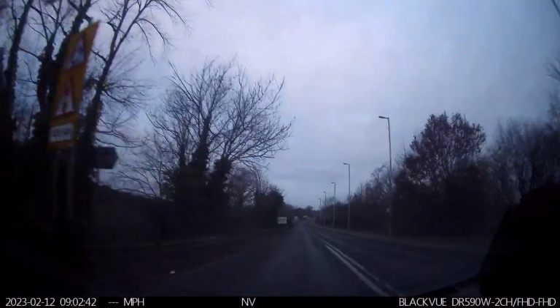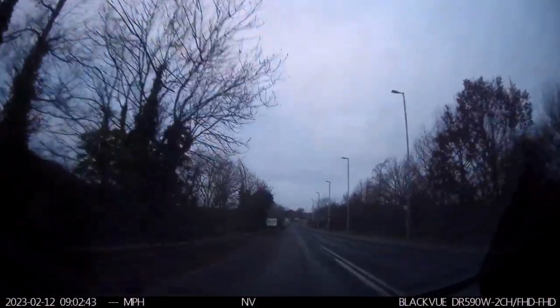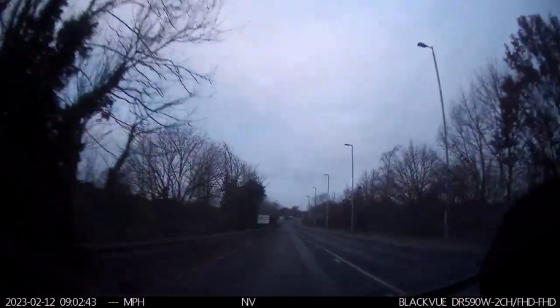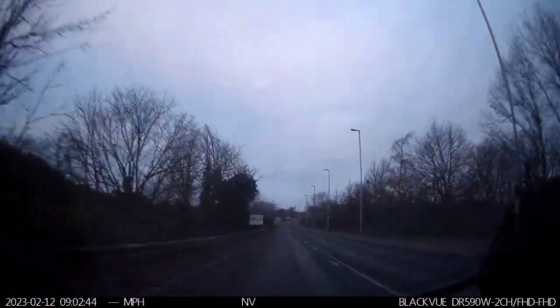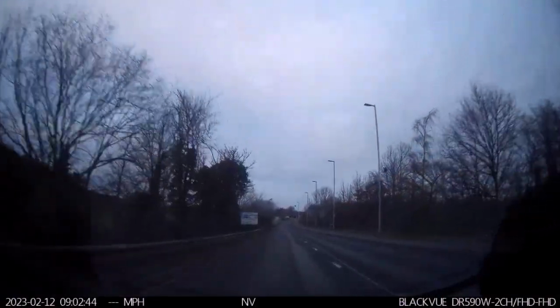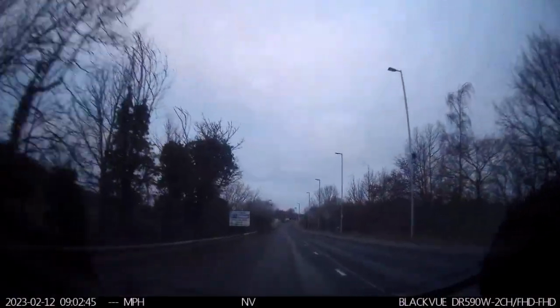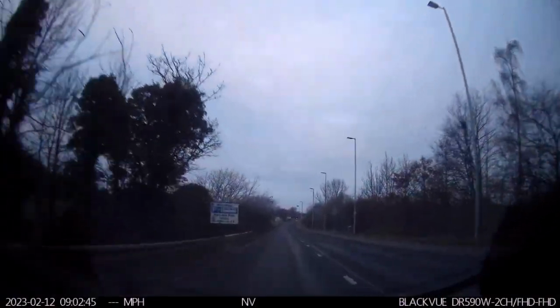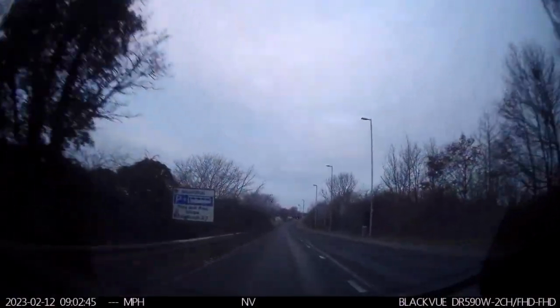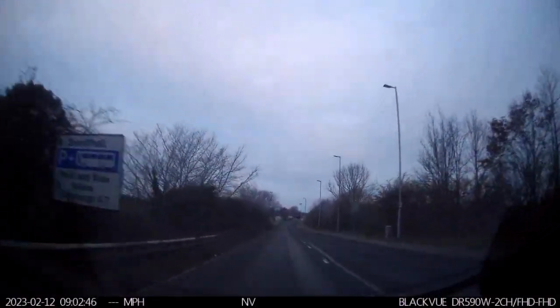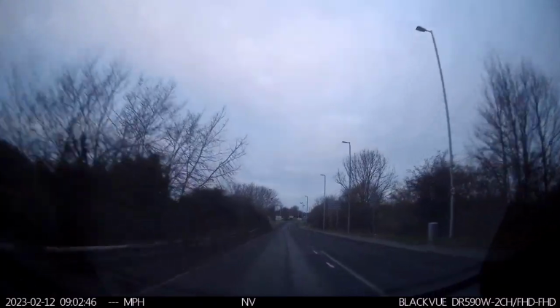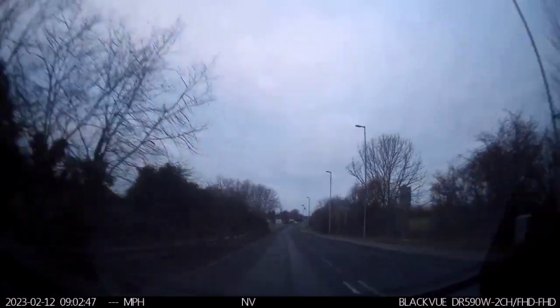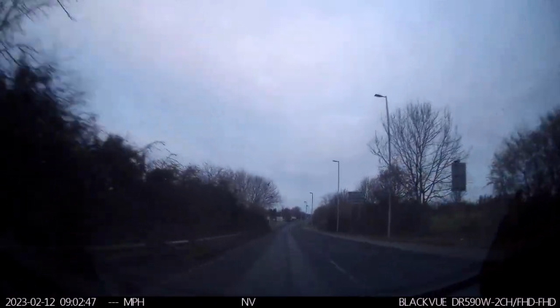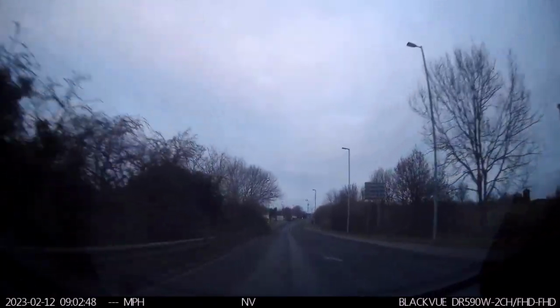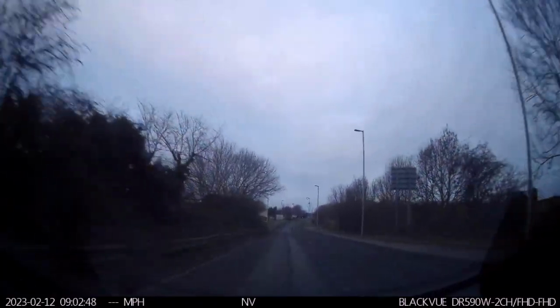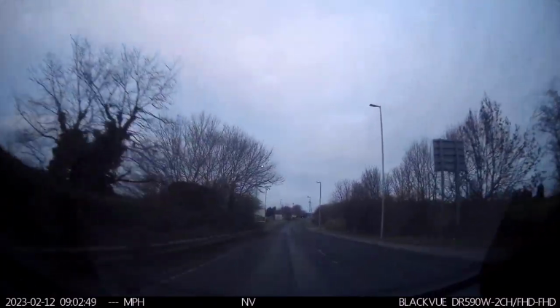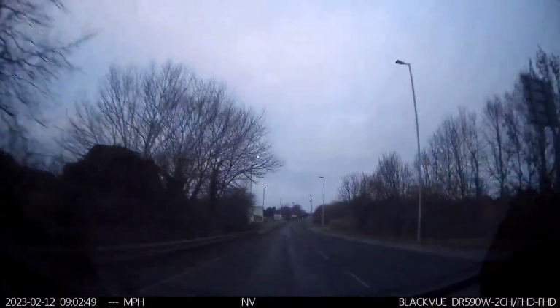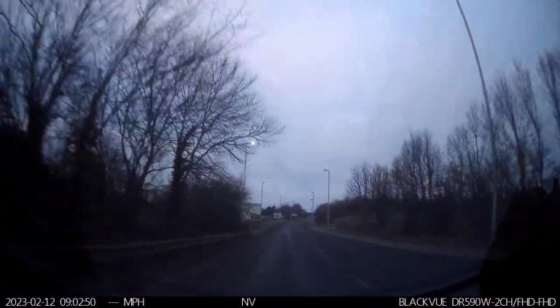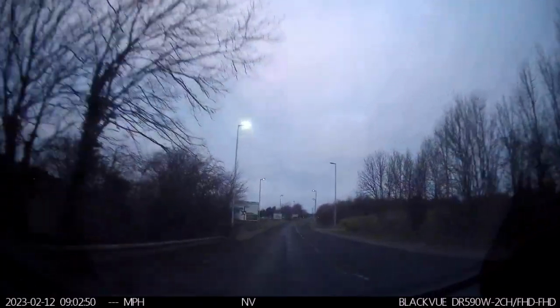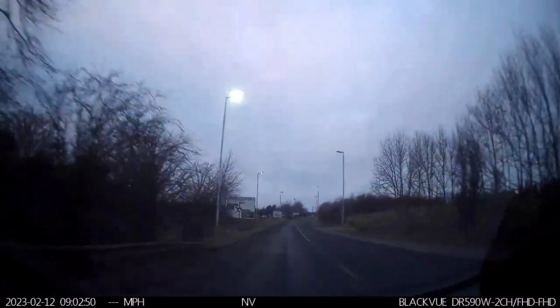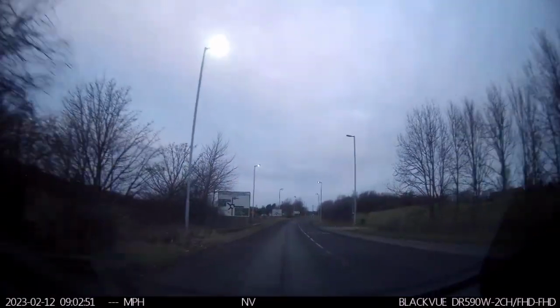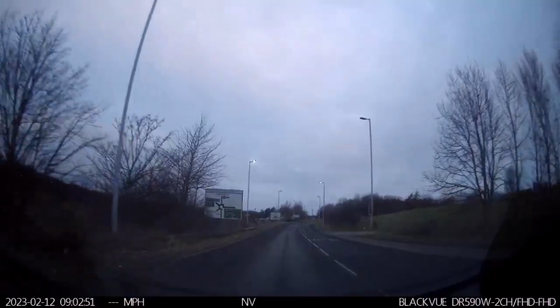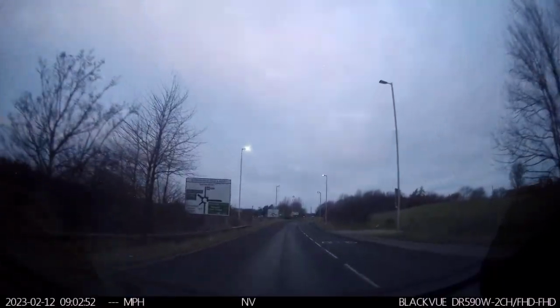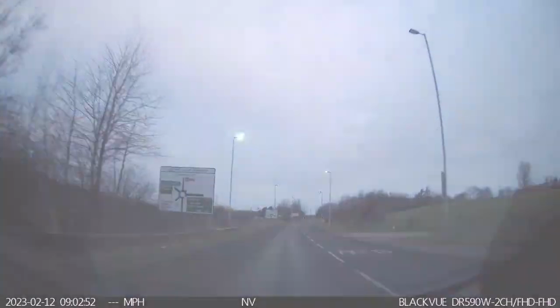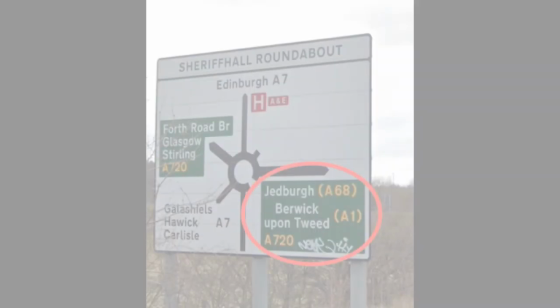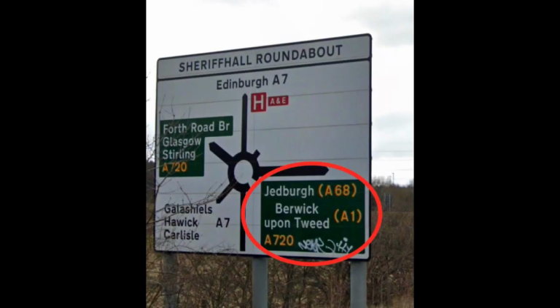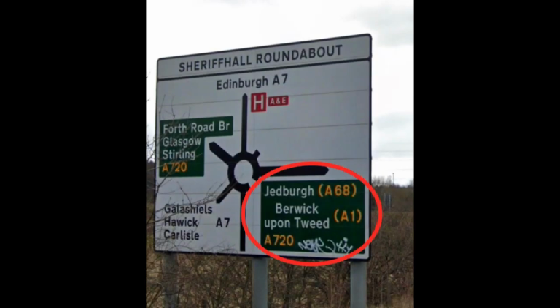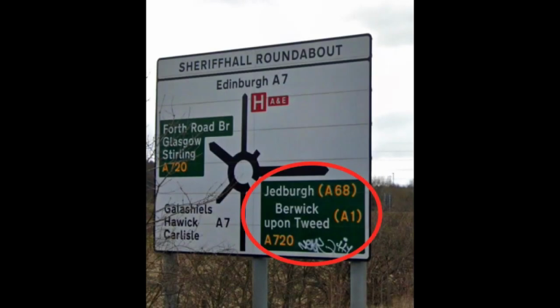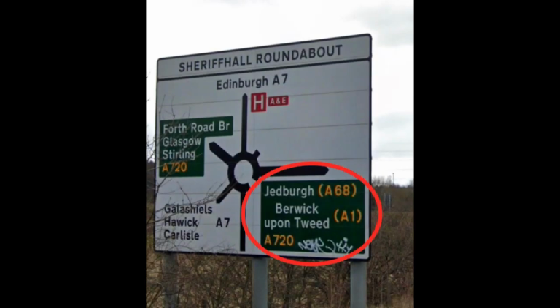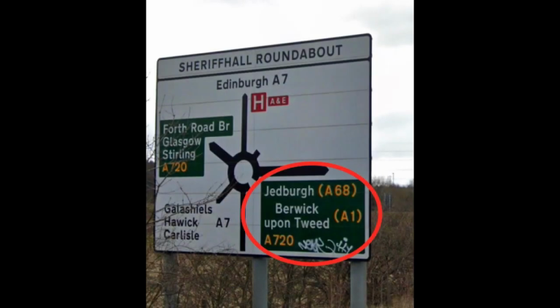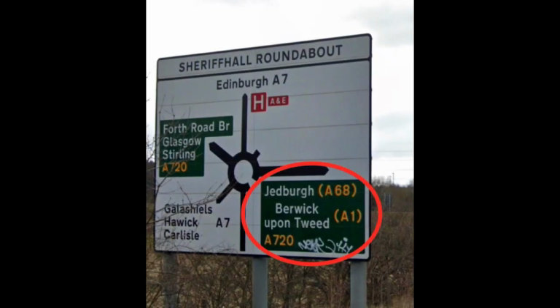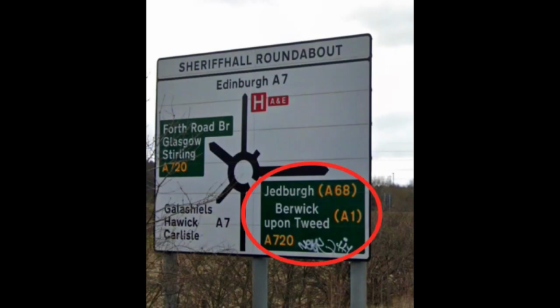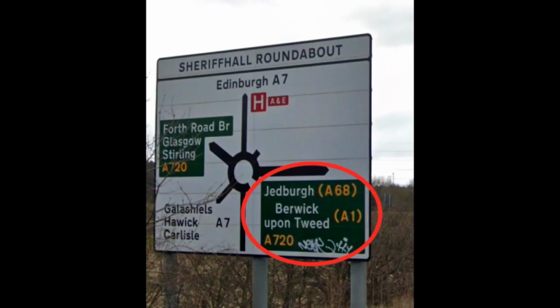At the roundabout we're going to follow the signs for Merrick-on-Tweed, also marked as the A720 East. You can see from this sign it's the right fifth exit.